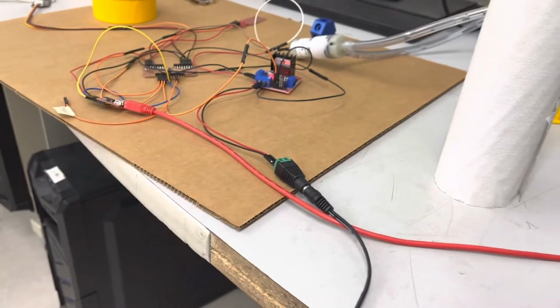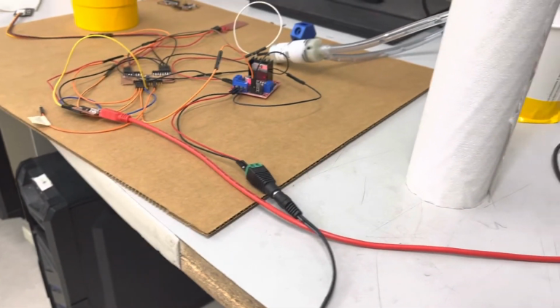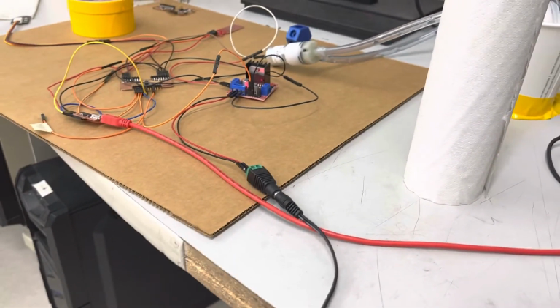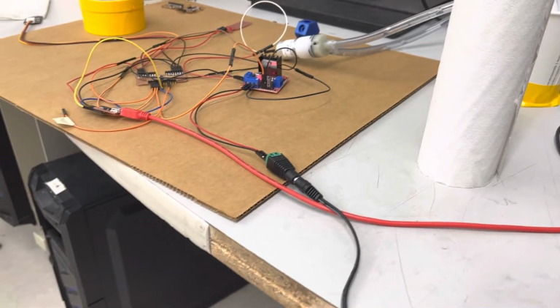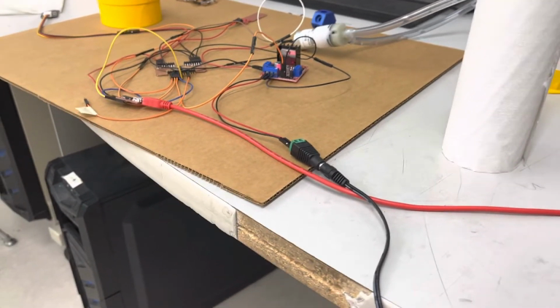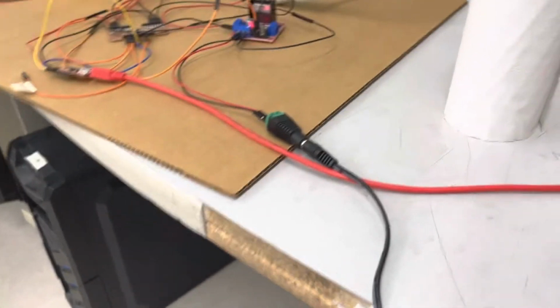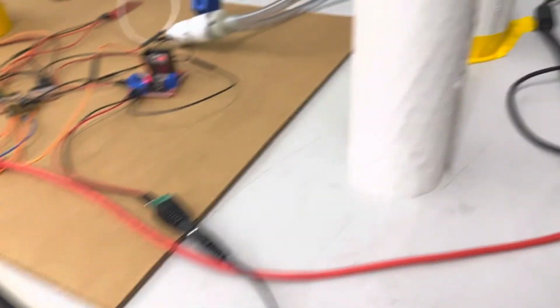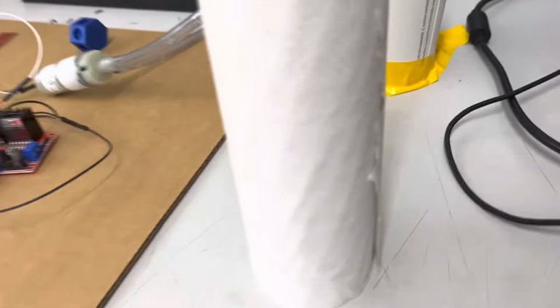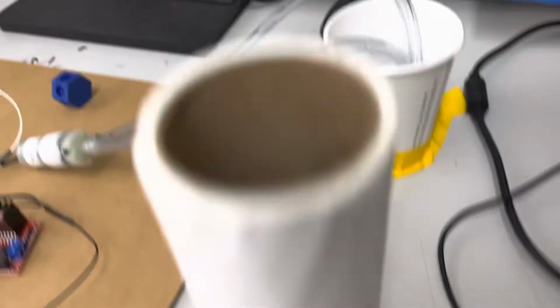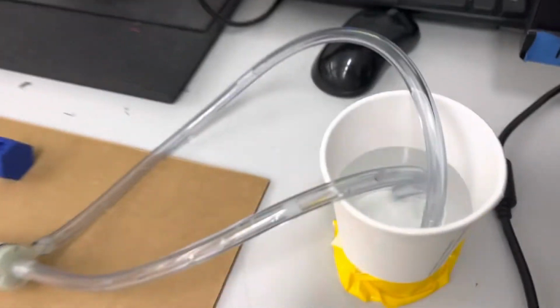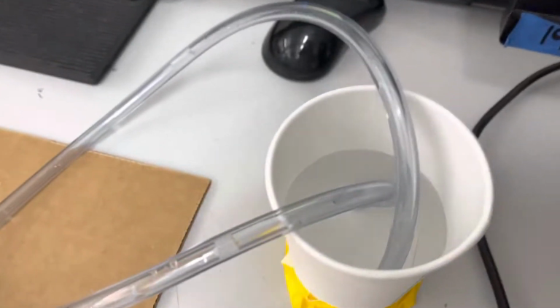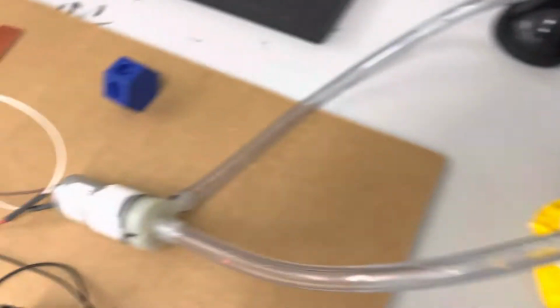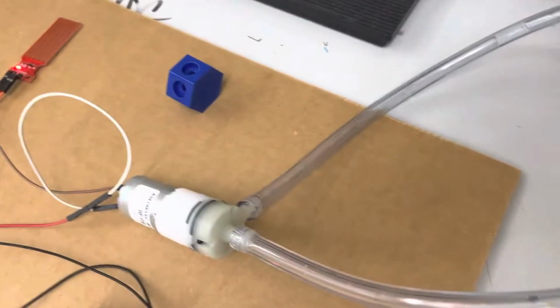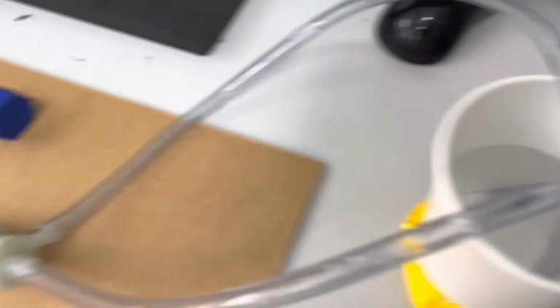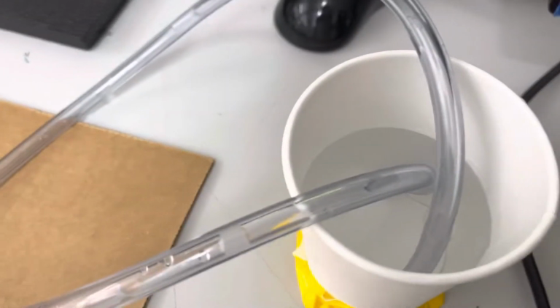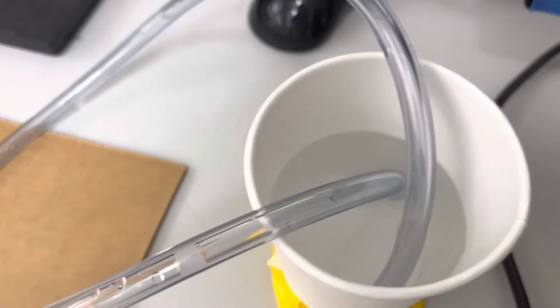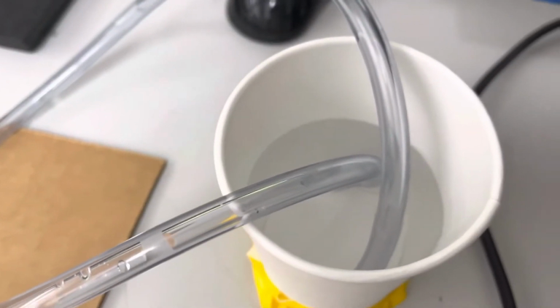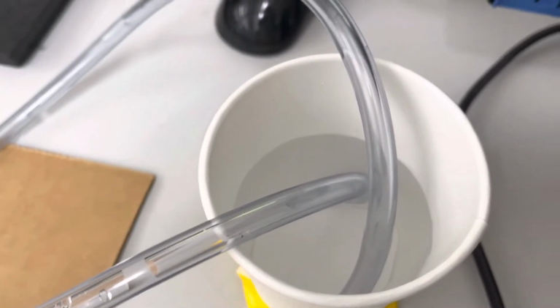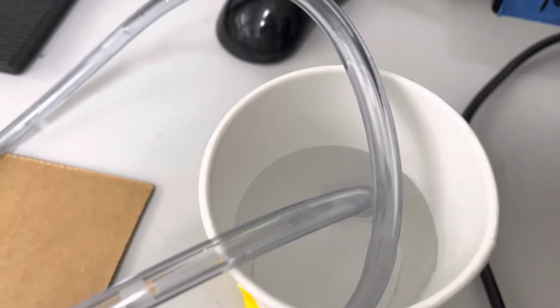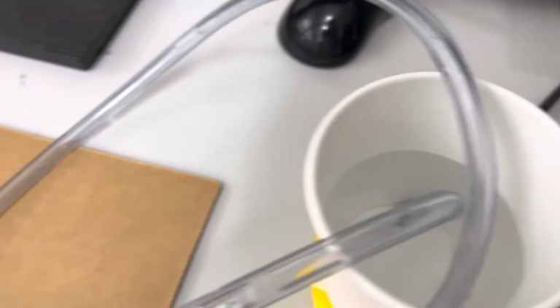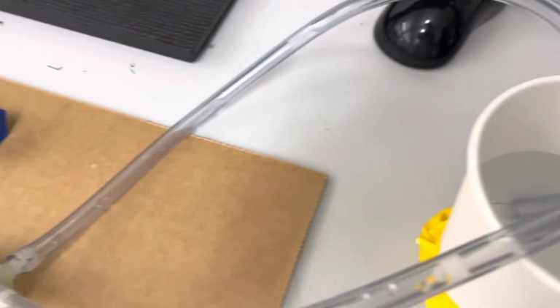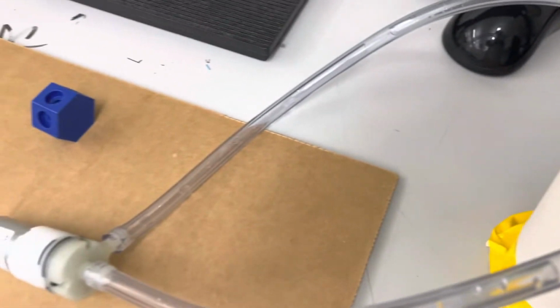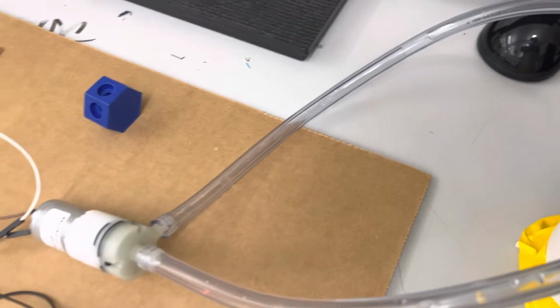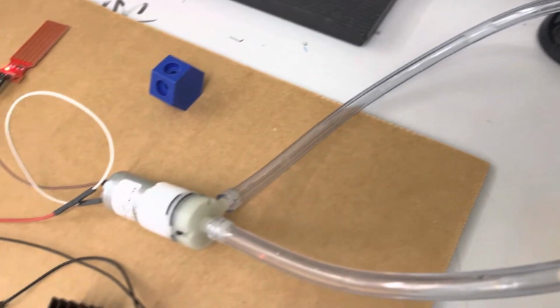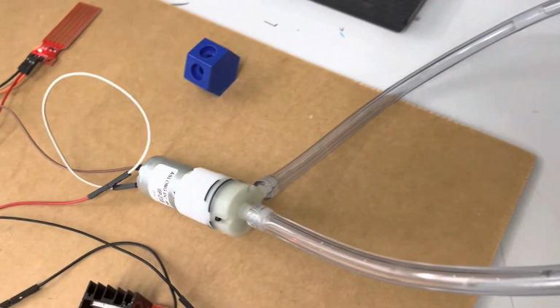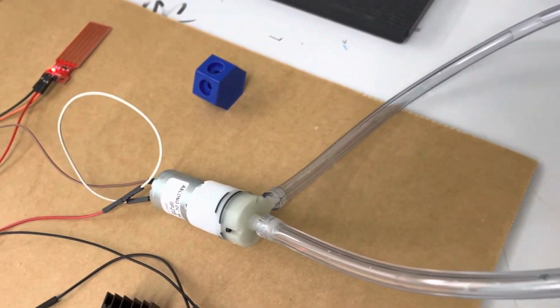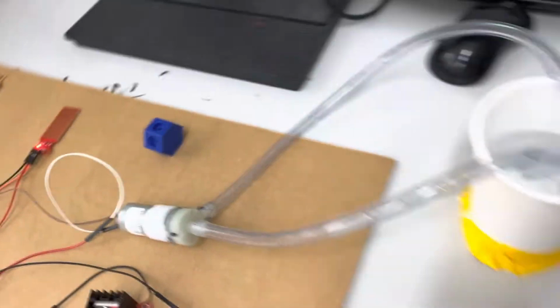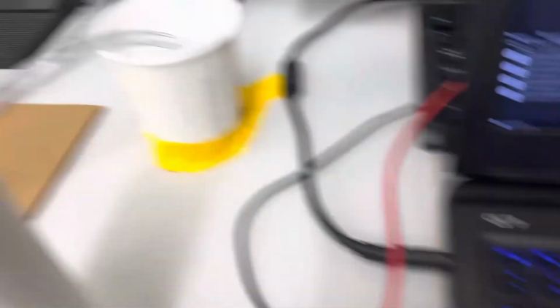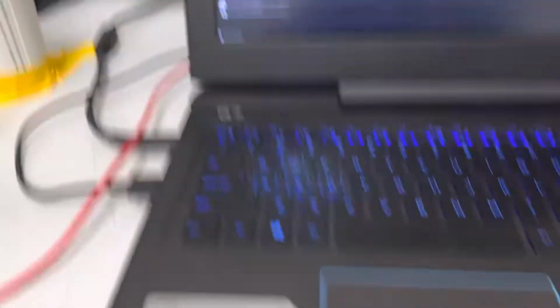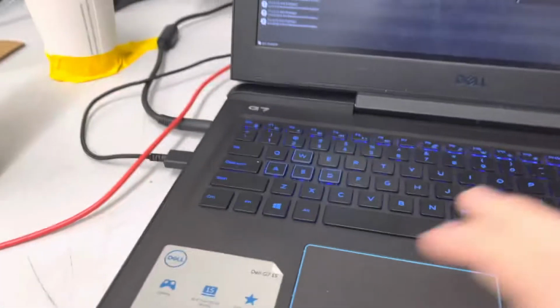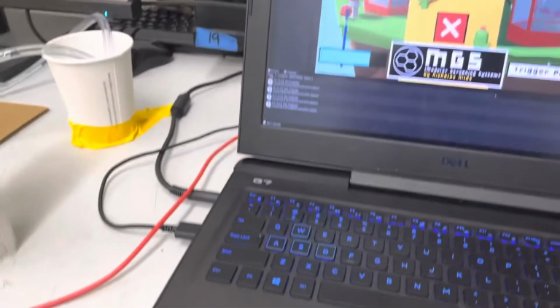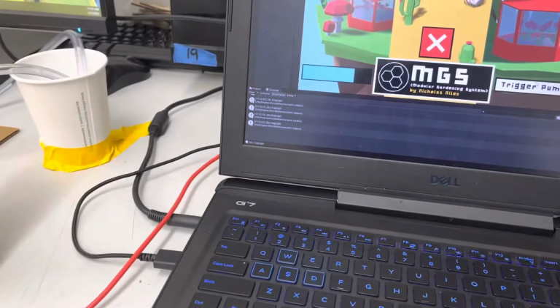It's simply a demo because it actually worked first try. As you can see, I put the pump here and I have both of these going to the same cups so I don't have to switch the water. And once I hit this trigger pump button,